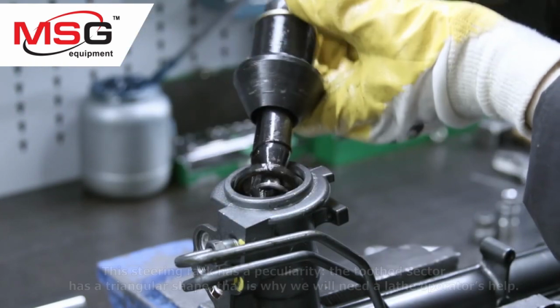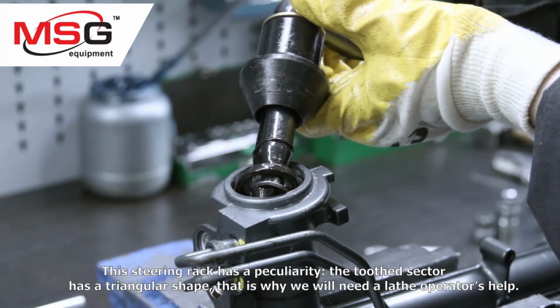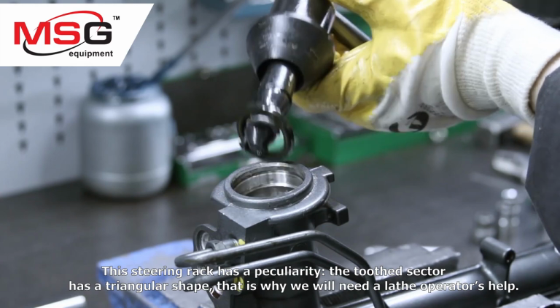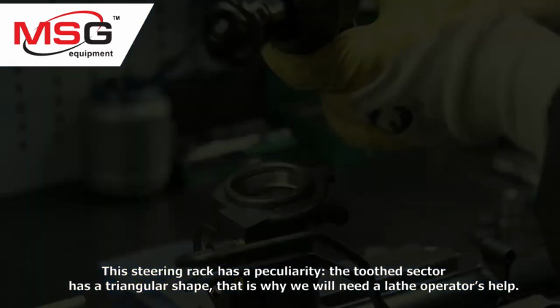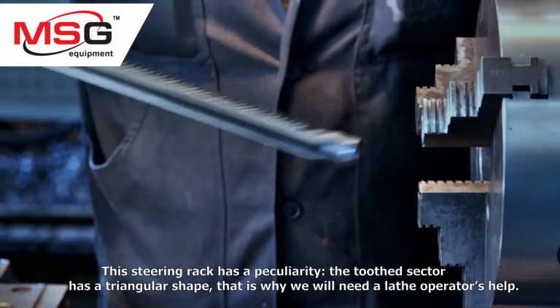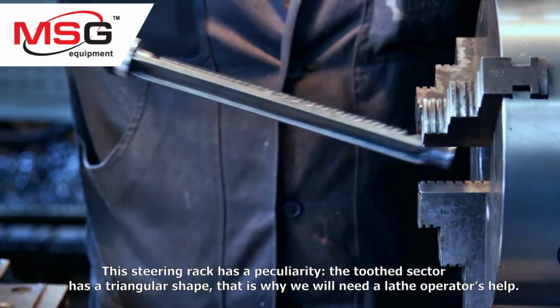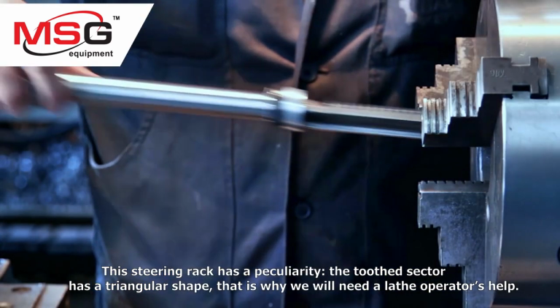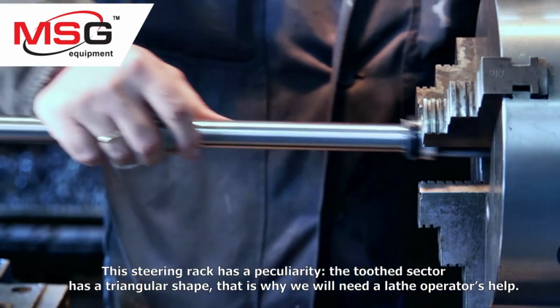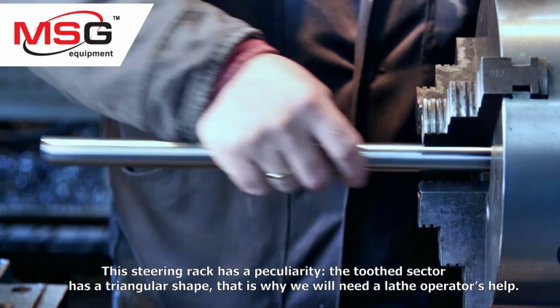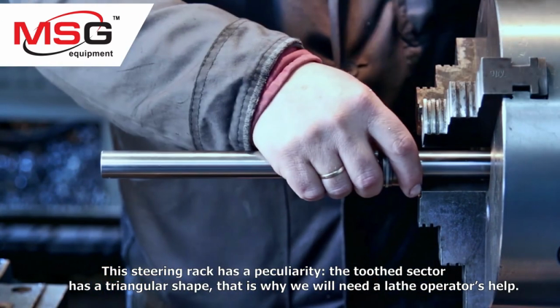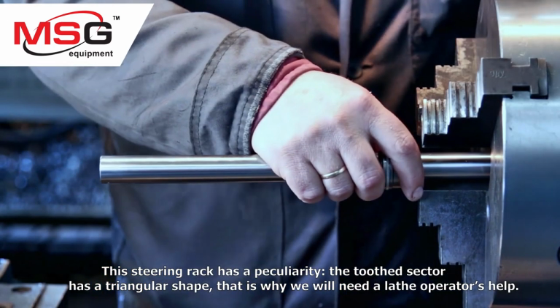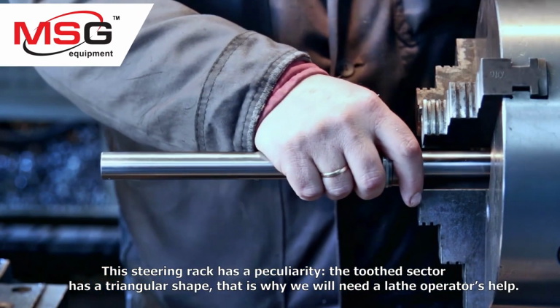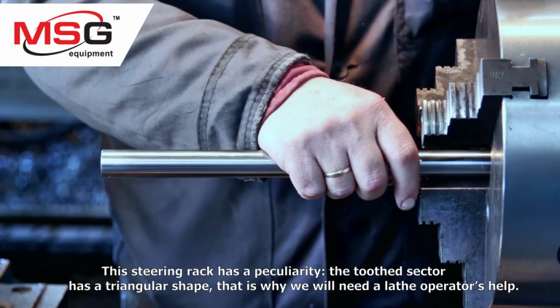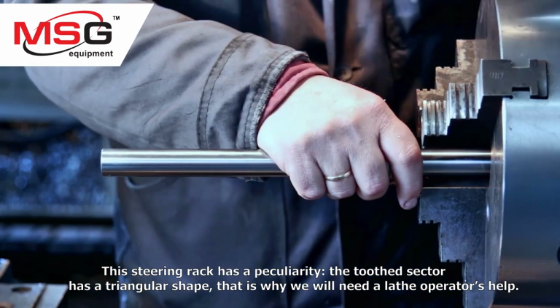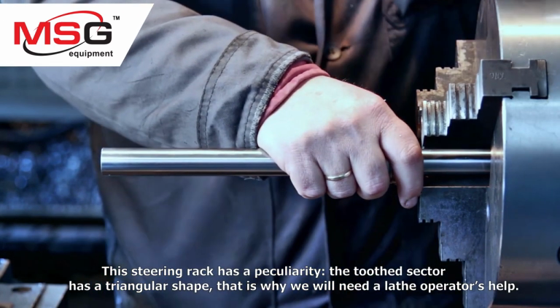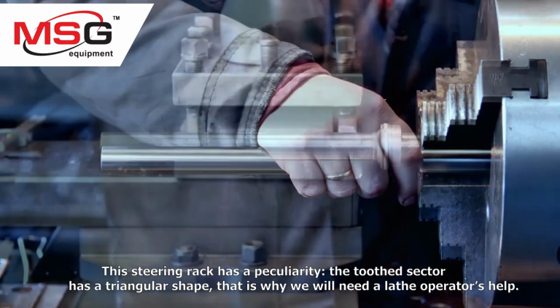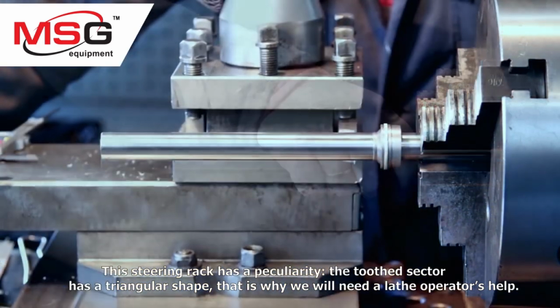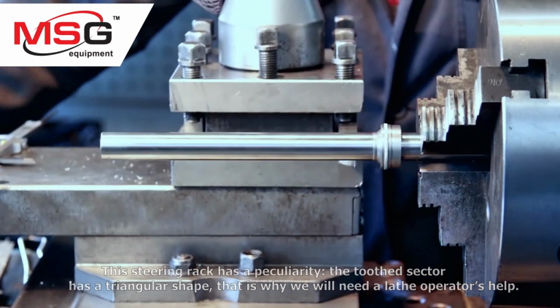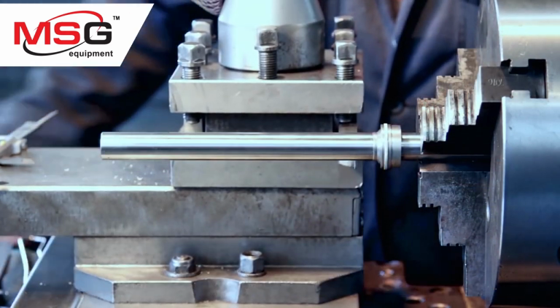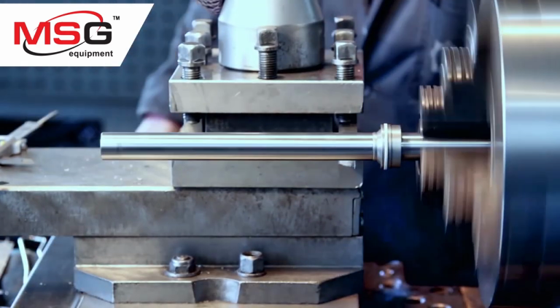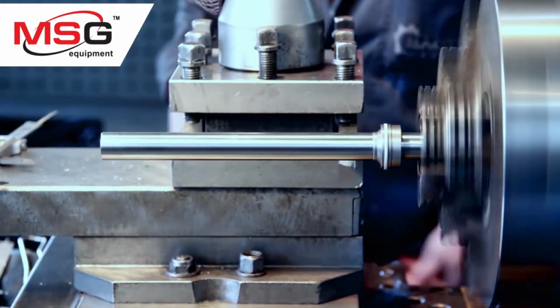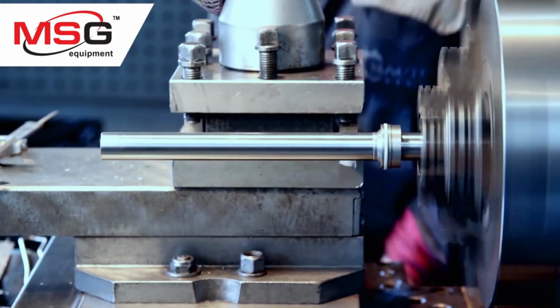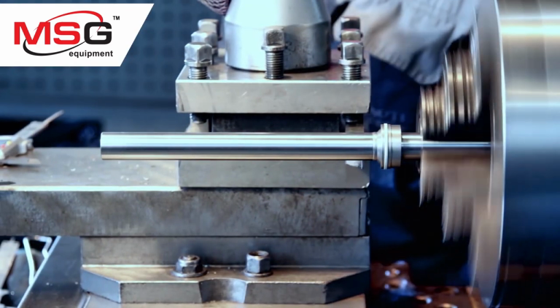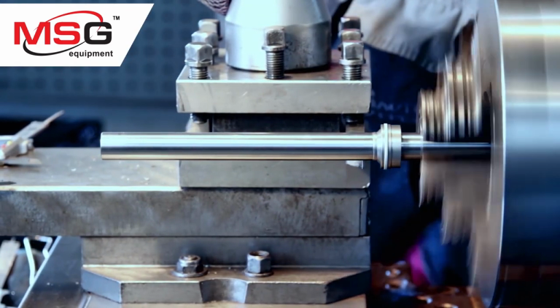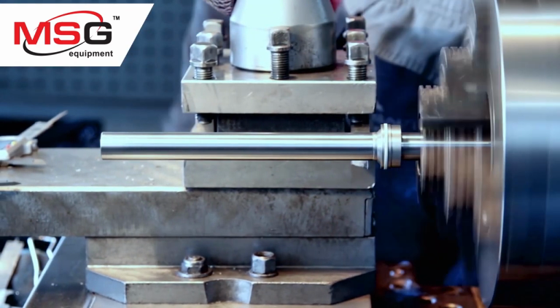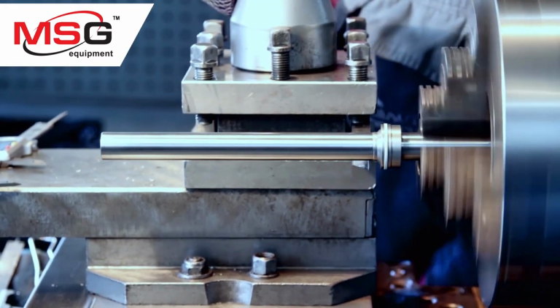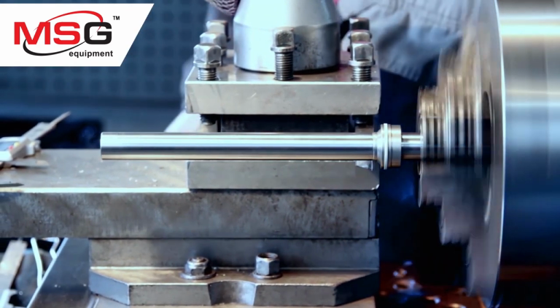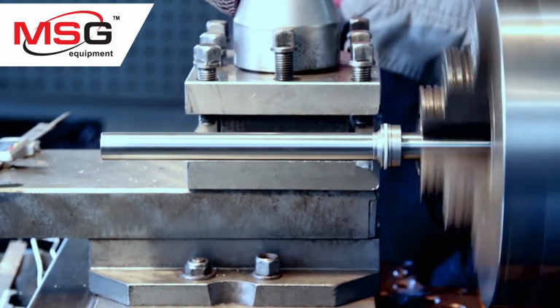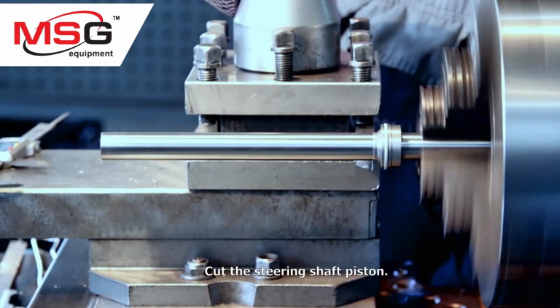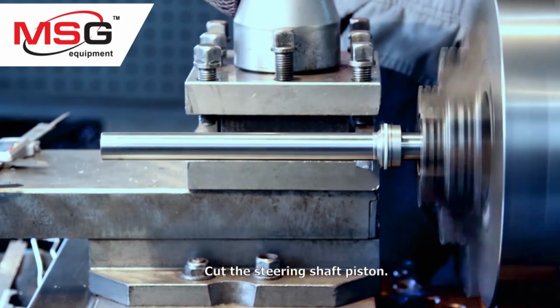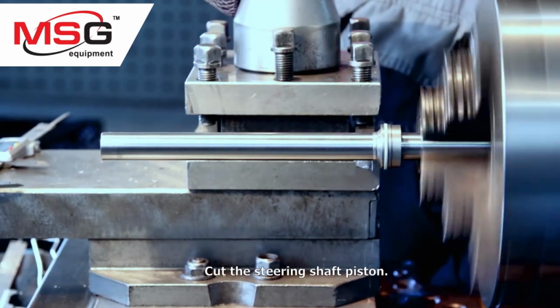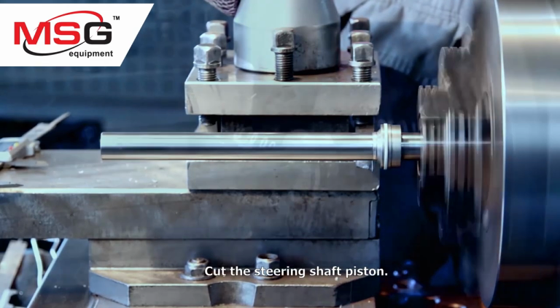This steering rack has a peculiarity: the toothed sector has a triangular shape. That is why we need a lathe operator's help to cut the steering shaft piston.